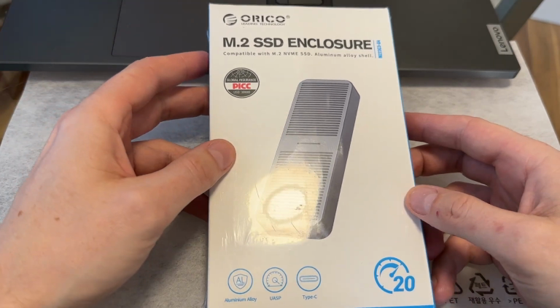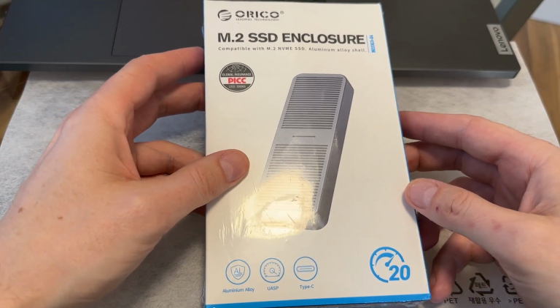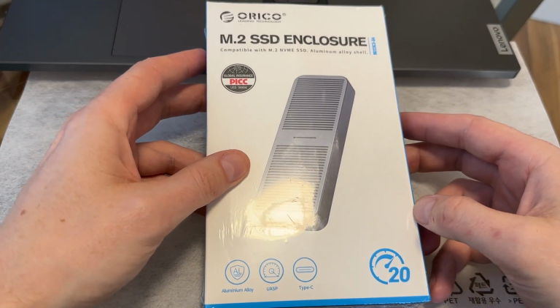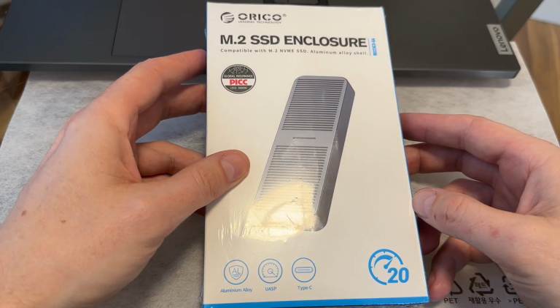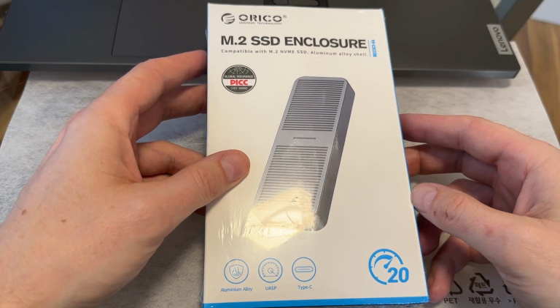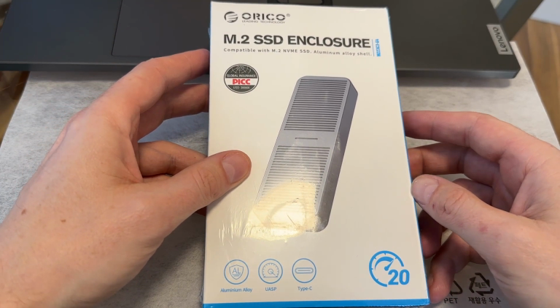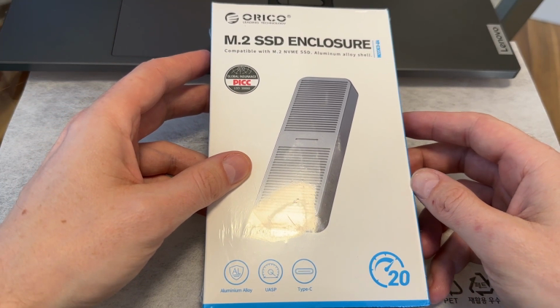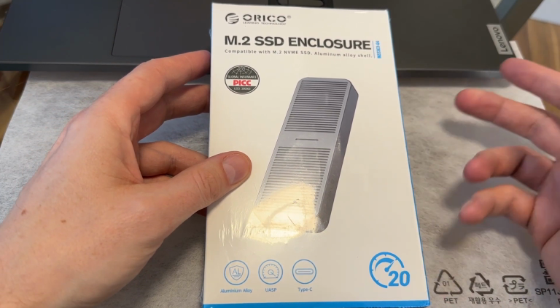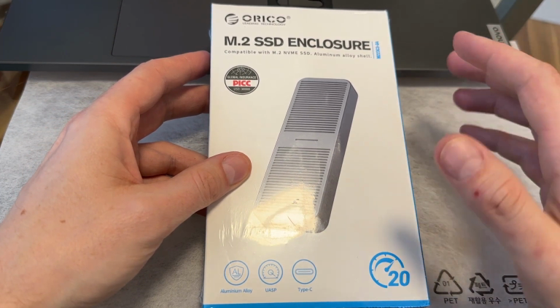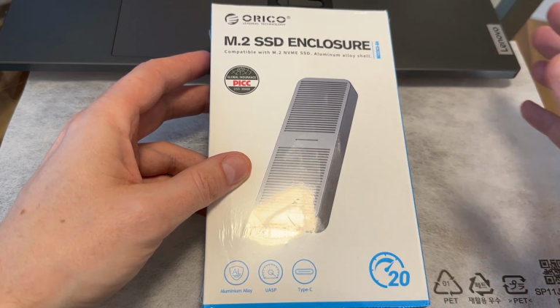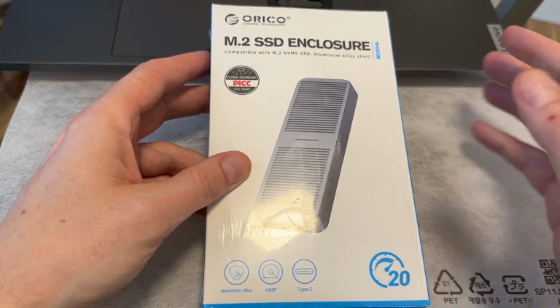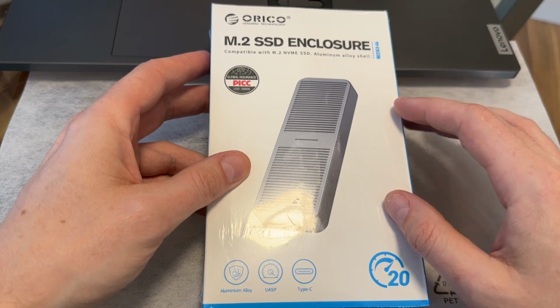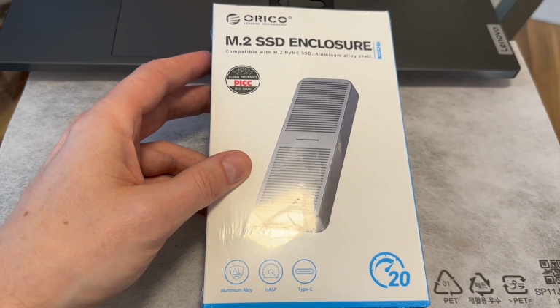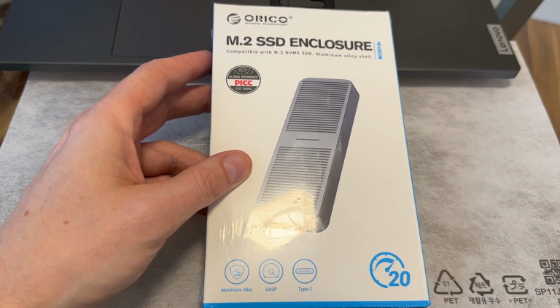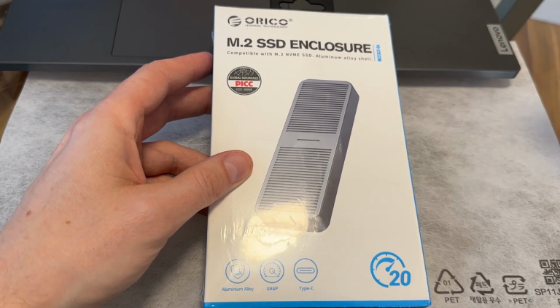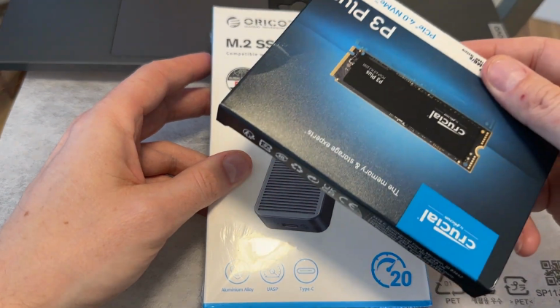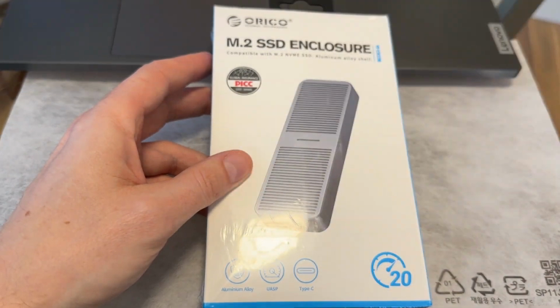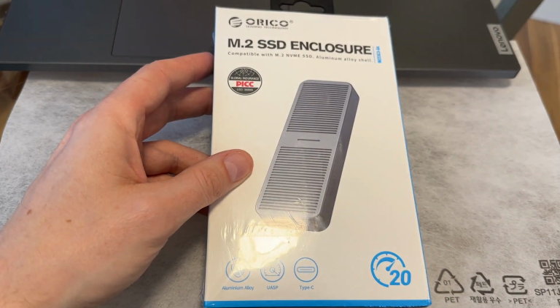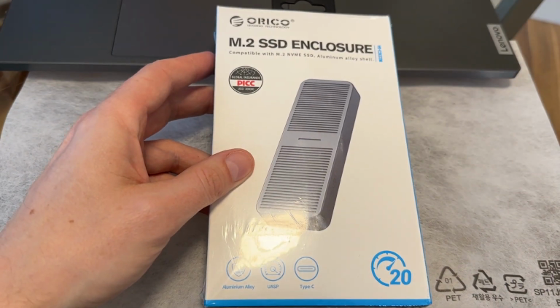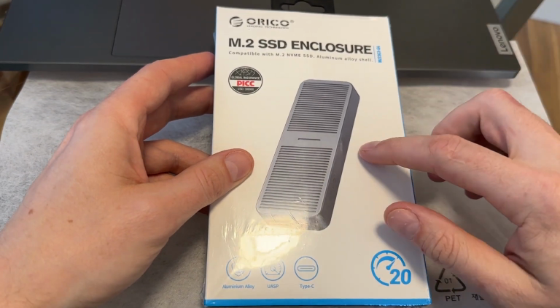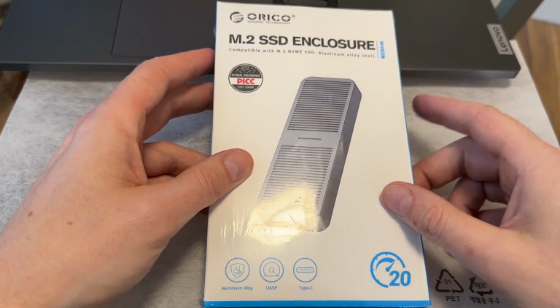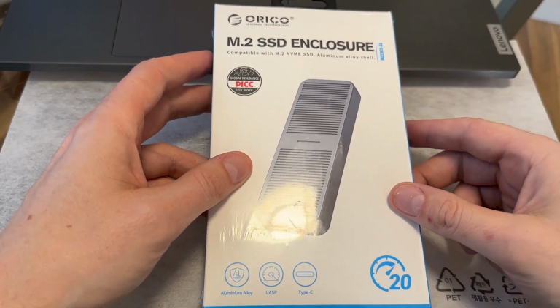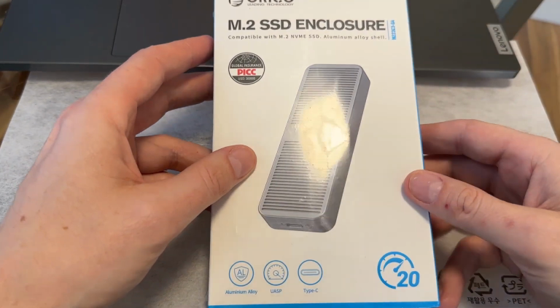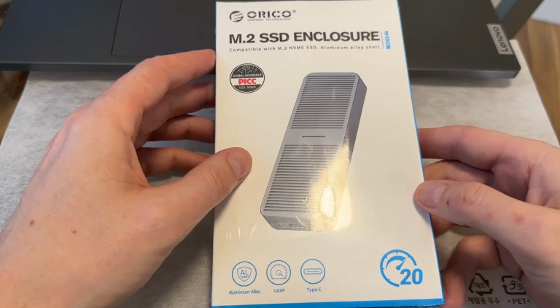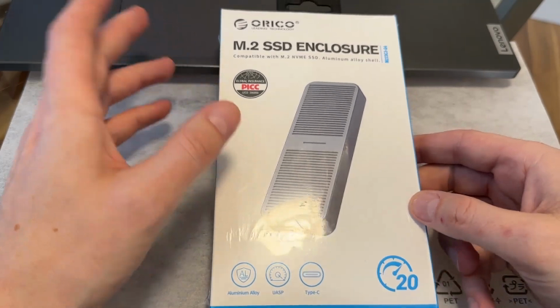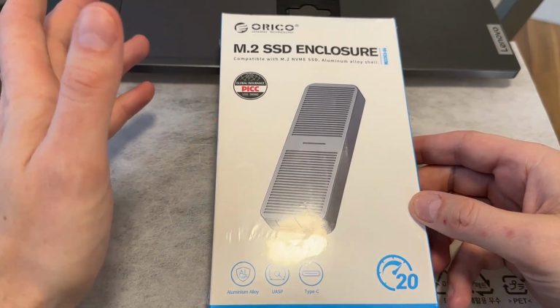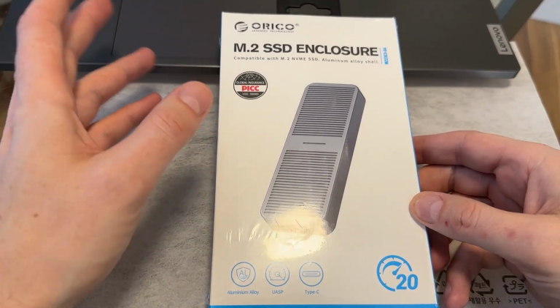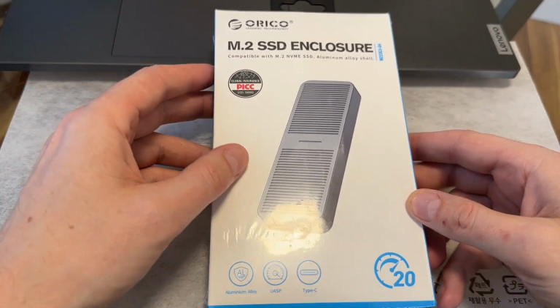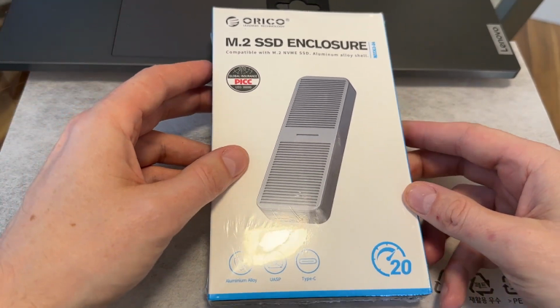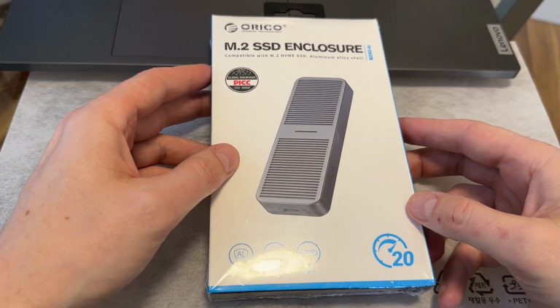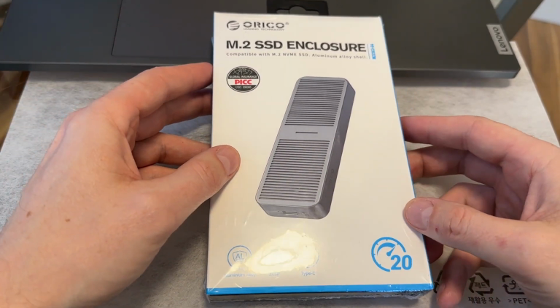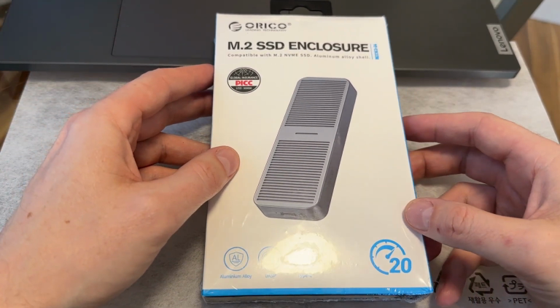Normally these enclosures use 10 gigabit, where you get around 1,000 megabytes a second for the NVMe you put inside. This one is double that, so in theory I should be getting 1,500 to 2,000 megabytes a second.